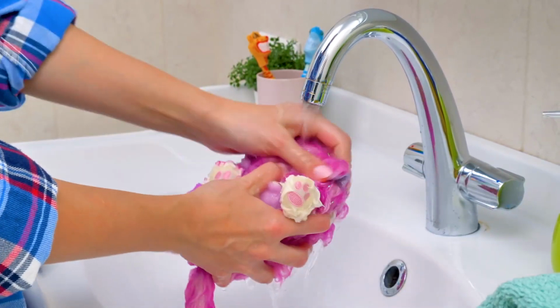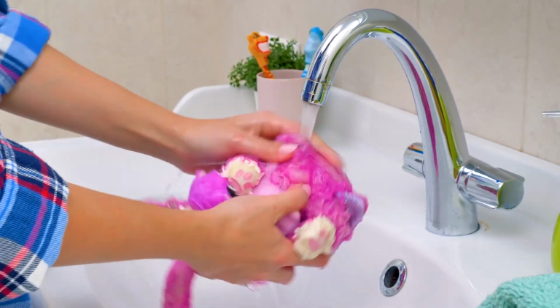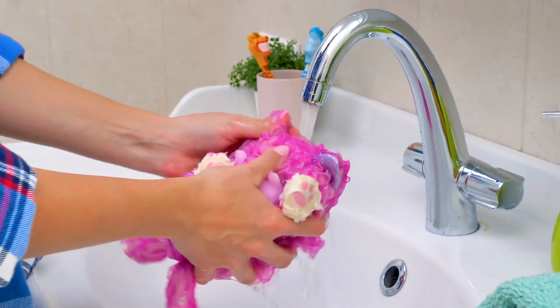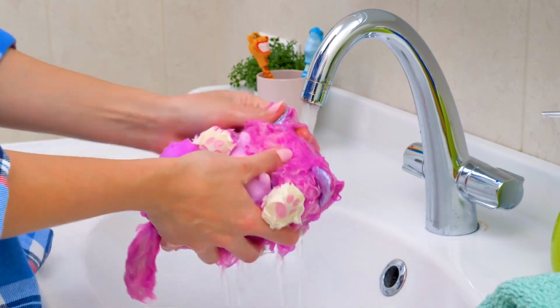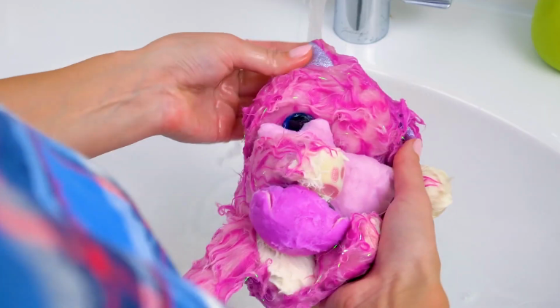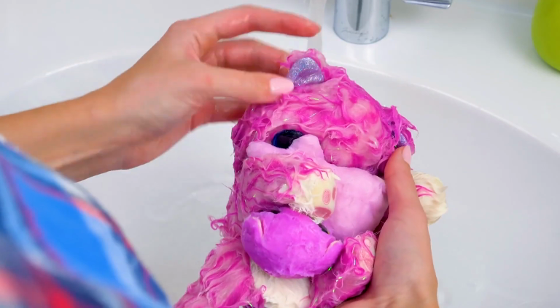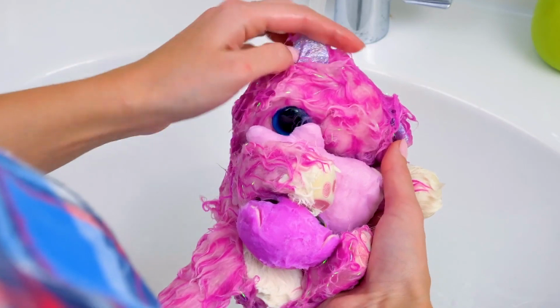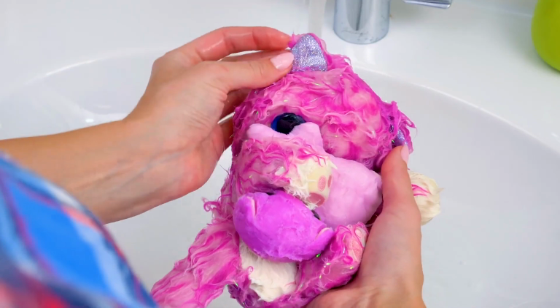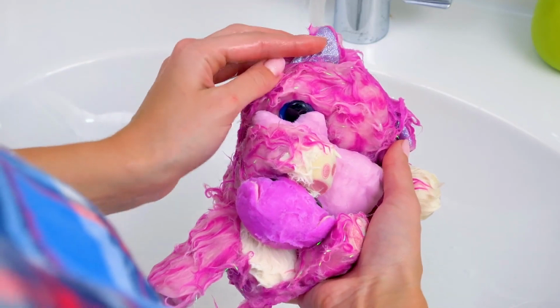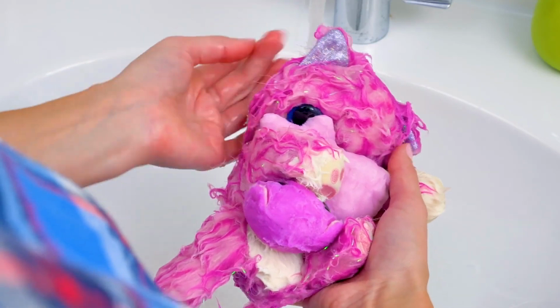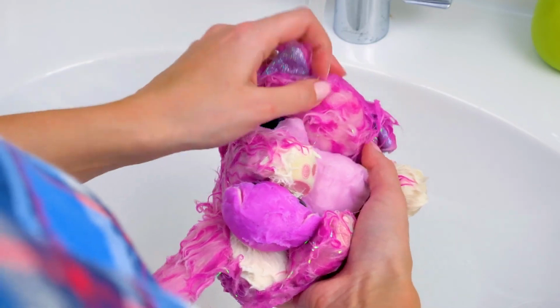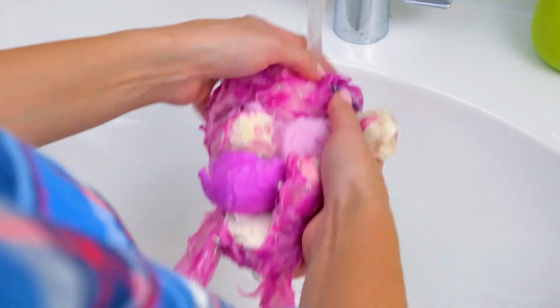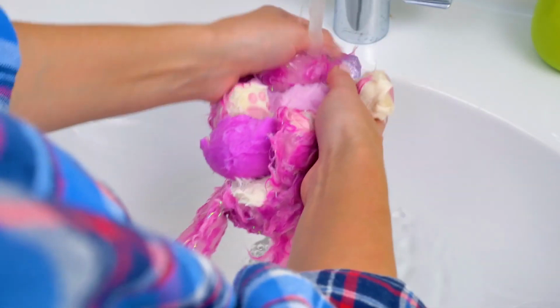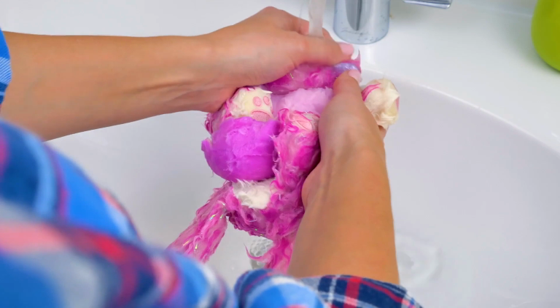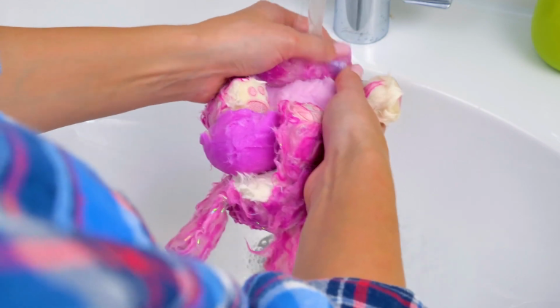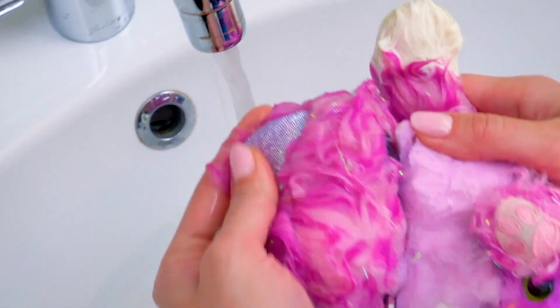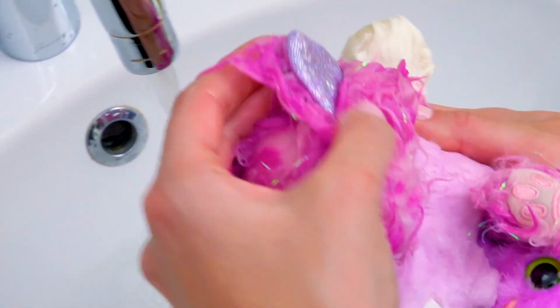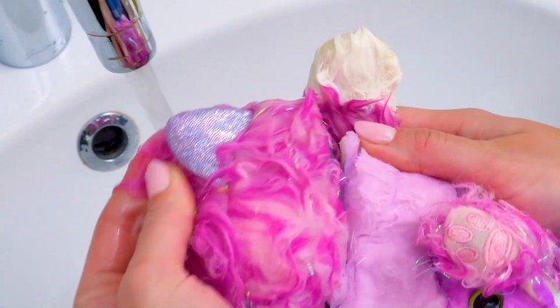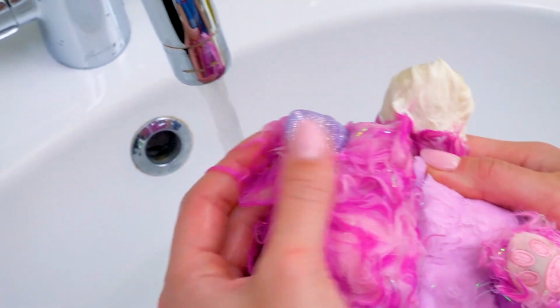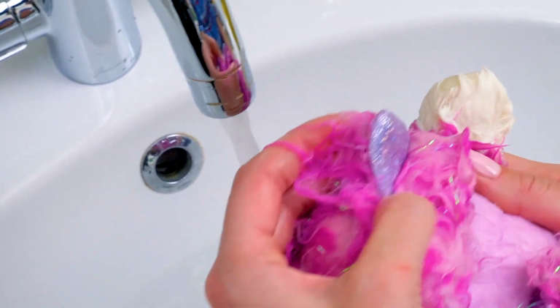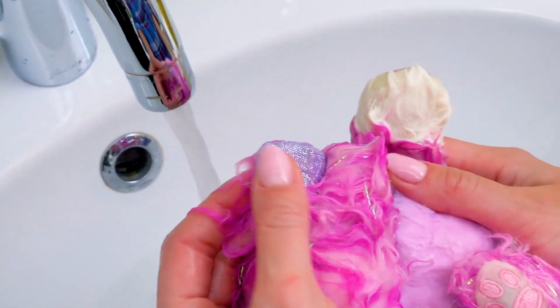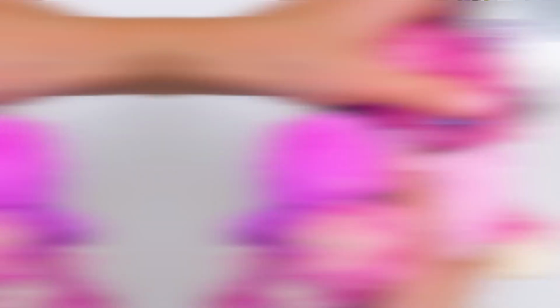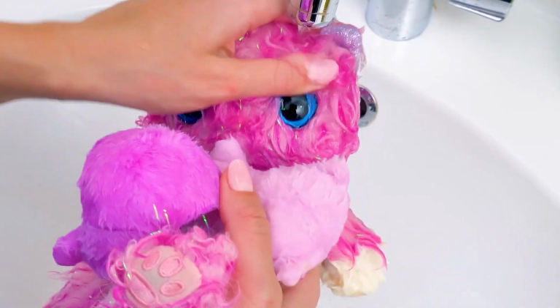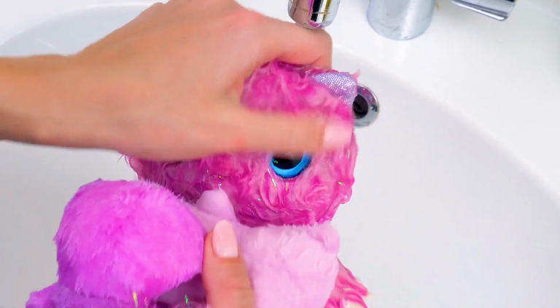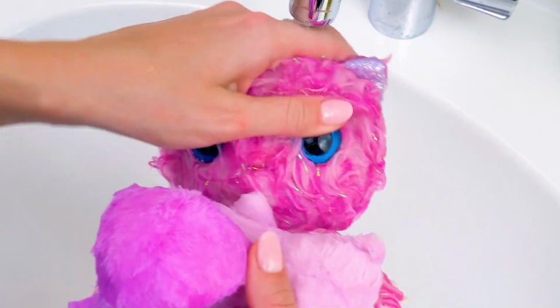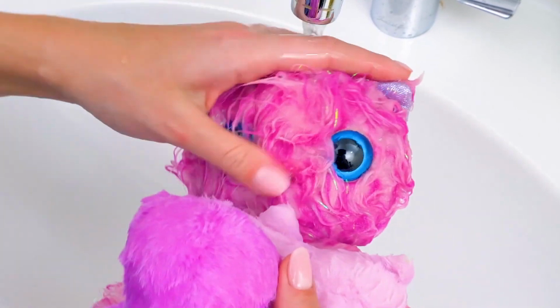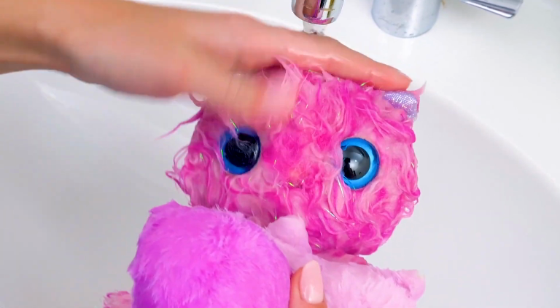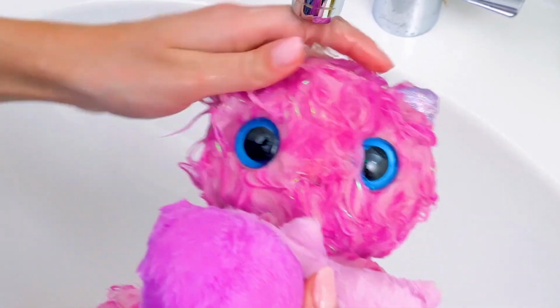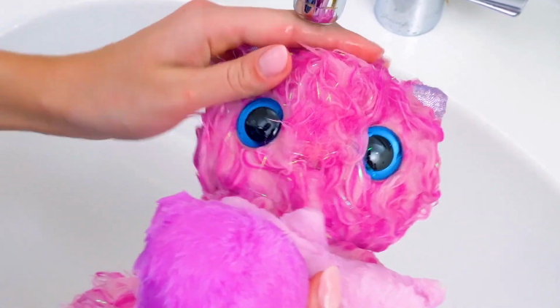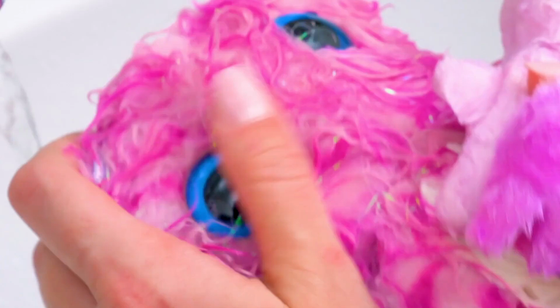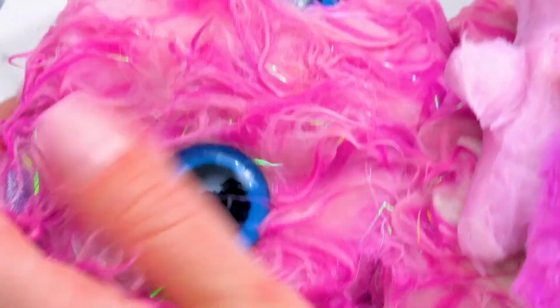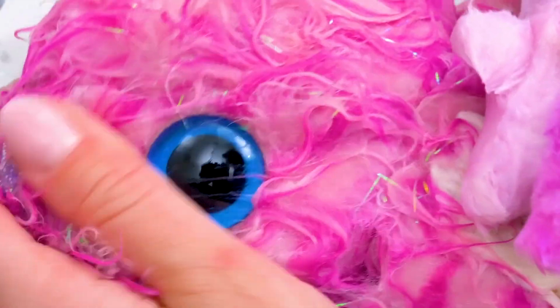Oh, look! Here's the first ear. Let's find the second one. Here it is! And what's next? And this is the mom's face!